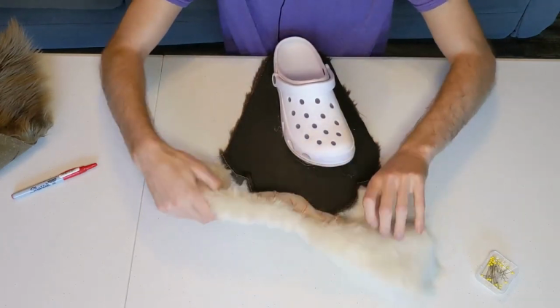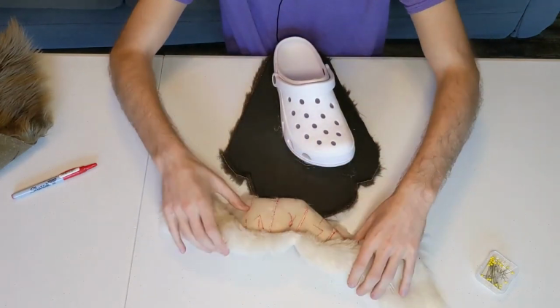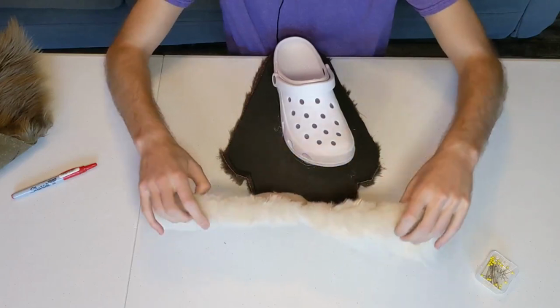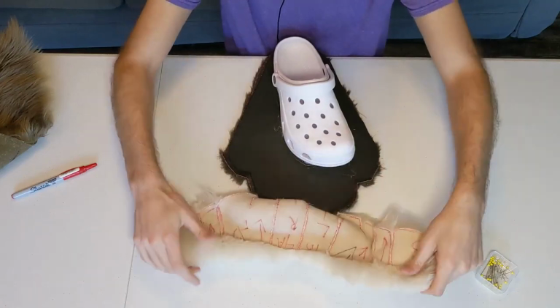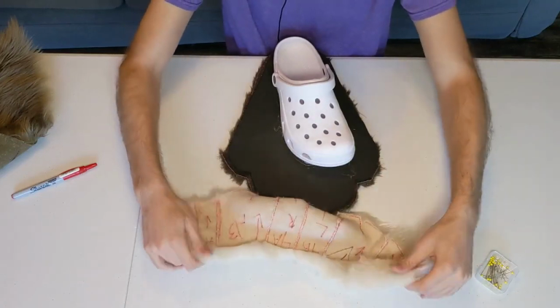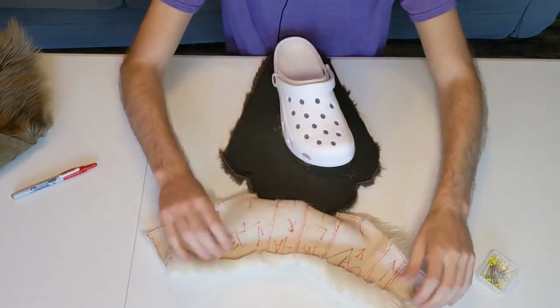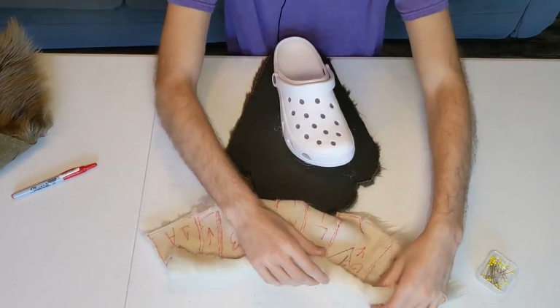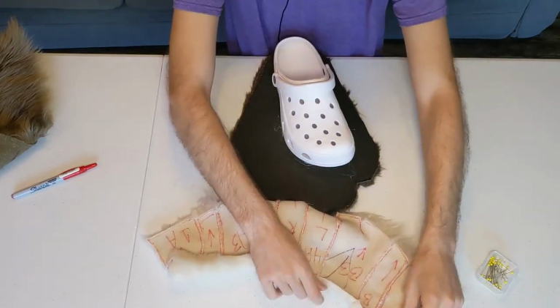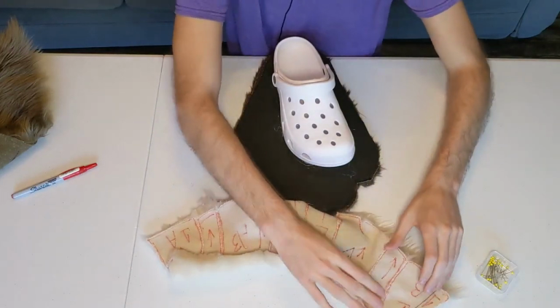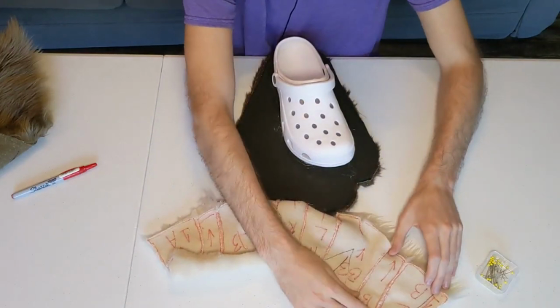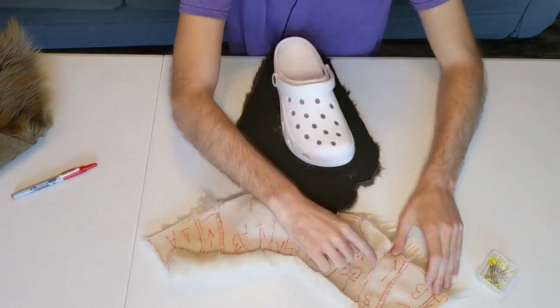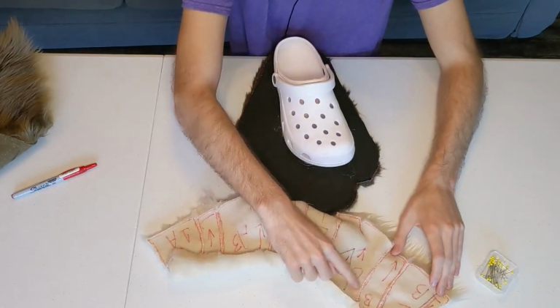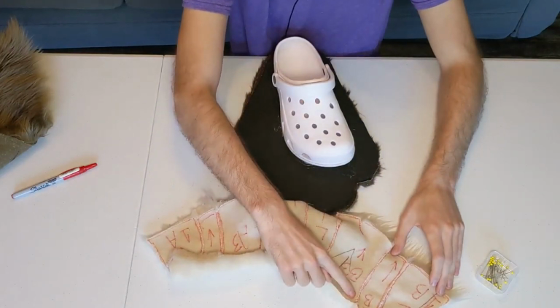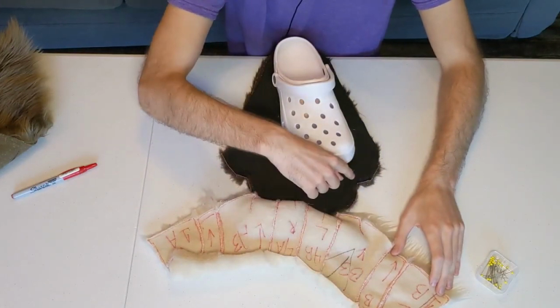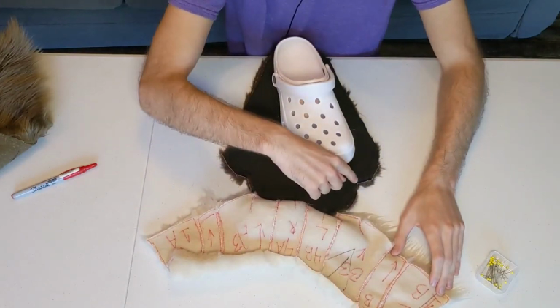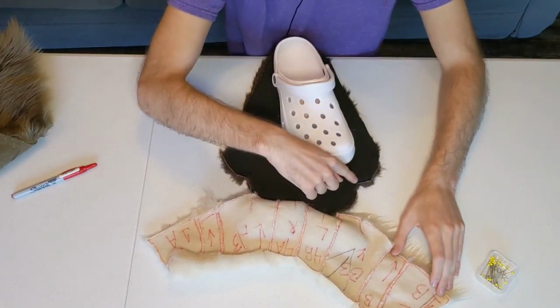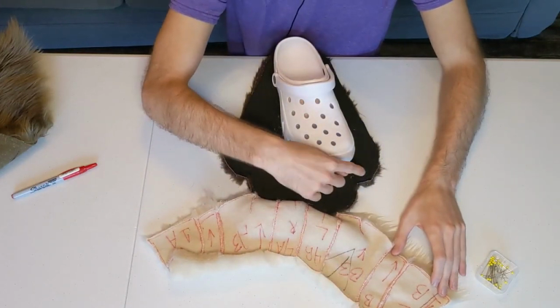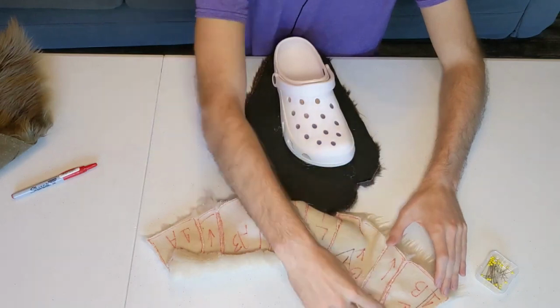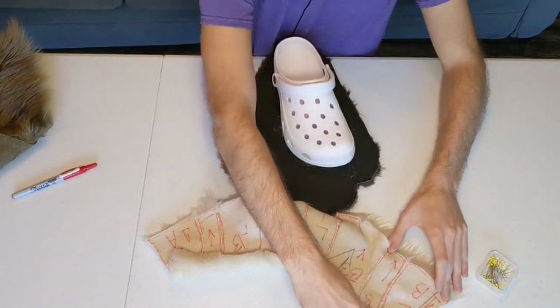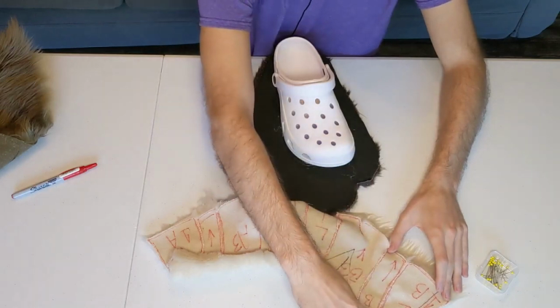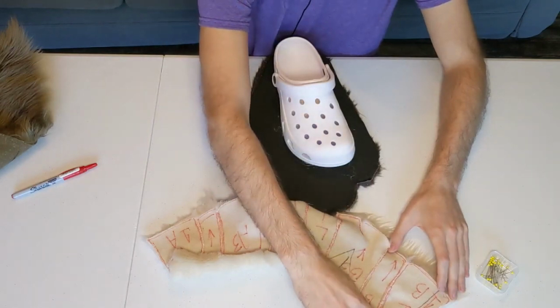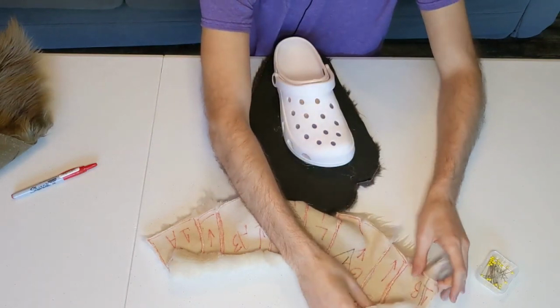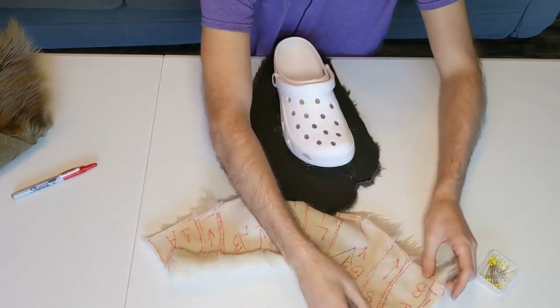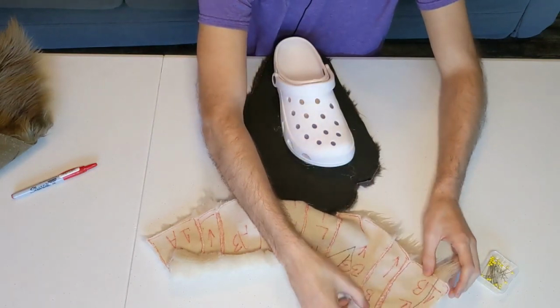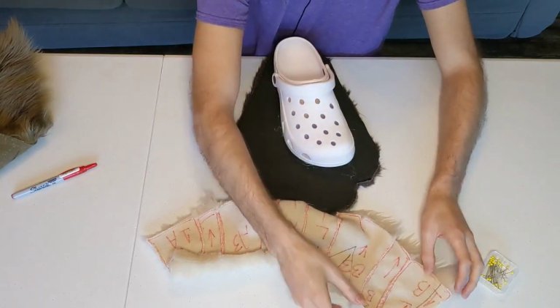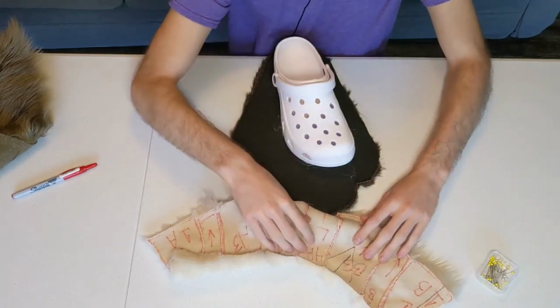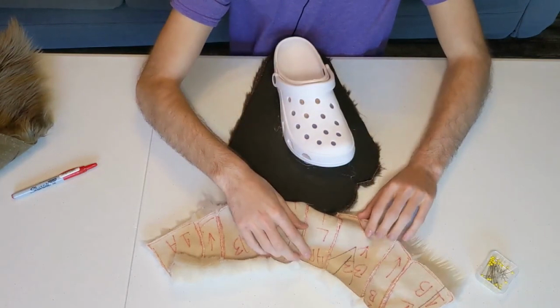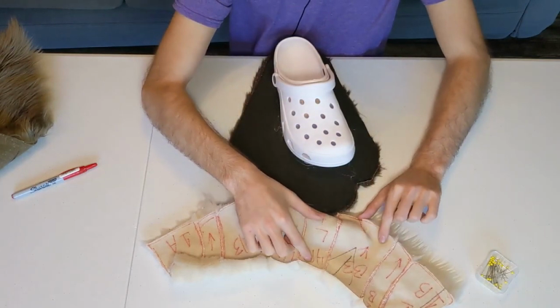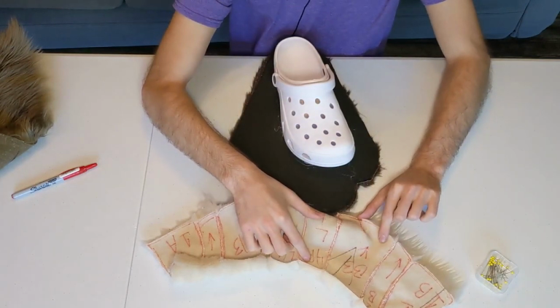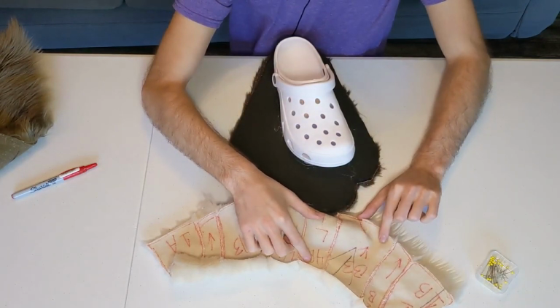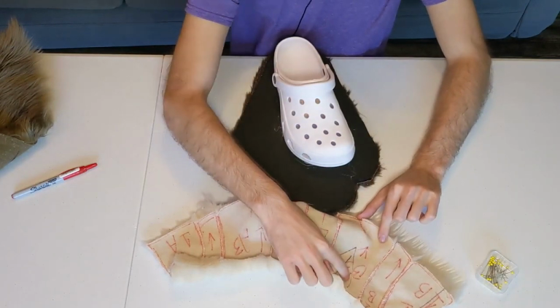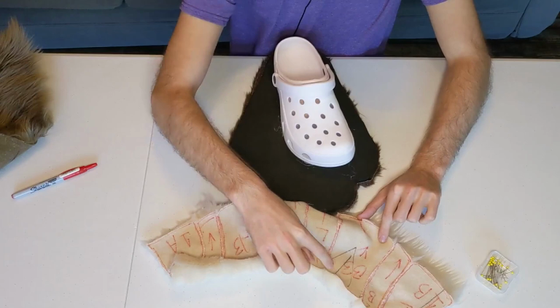So that's pinned in, and then we also know that this here is going to be this gap here, because this is our toe piece A and piece B, and then this is our other toe piece.